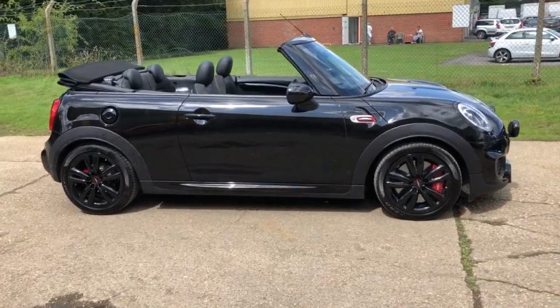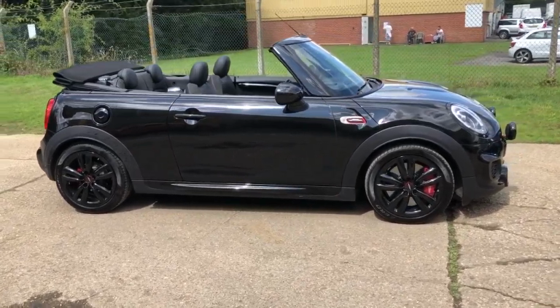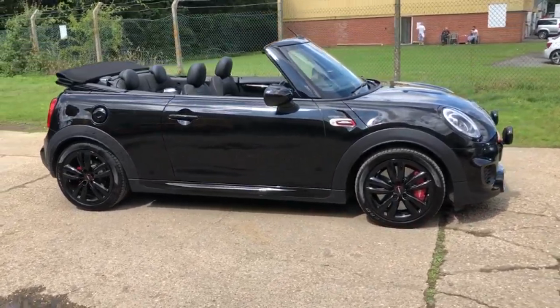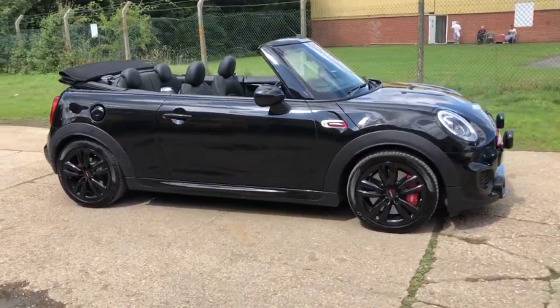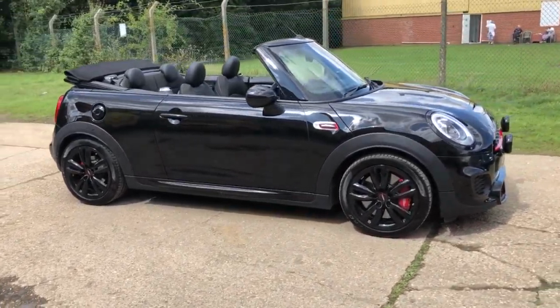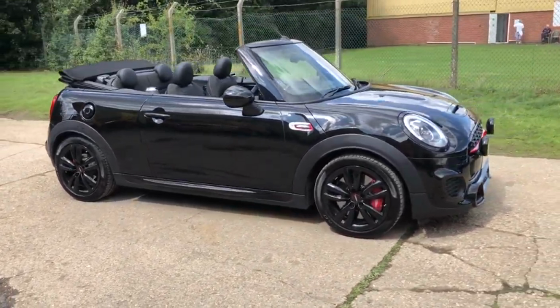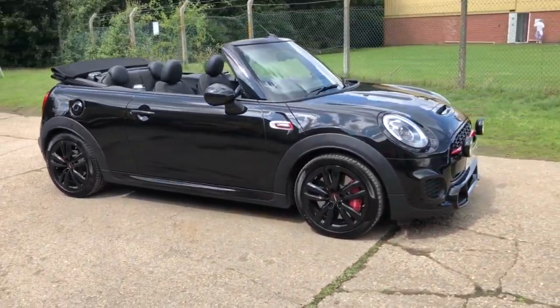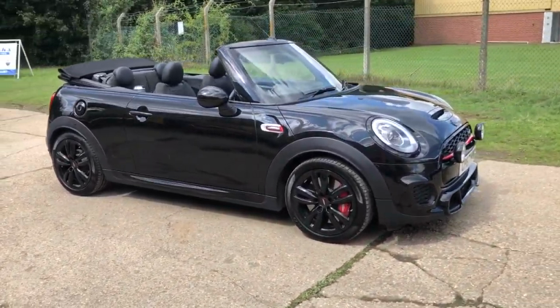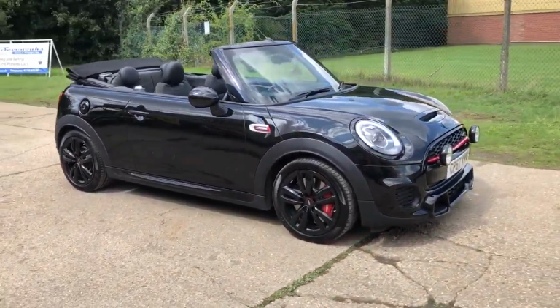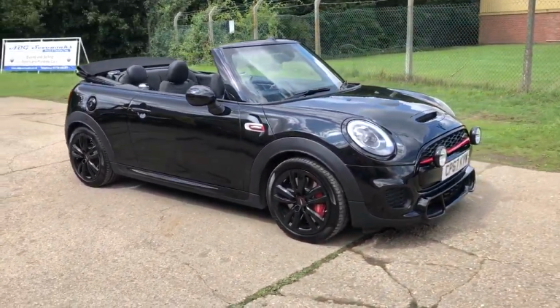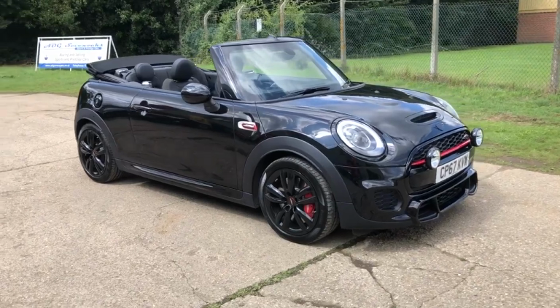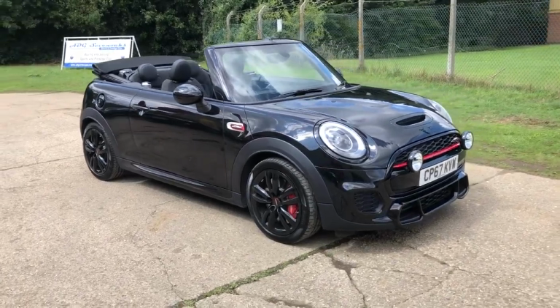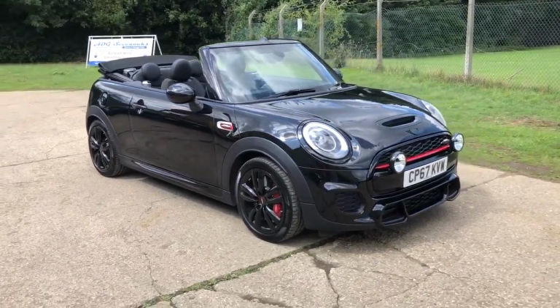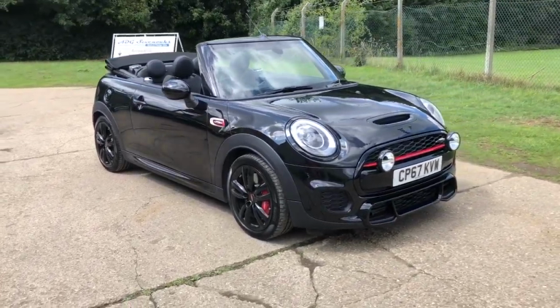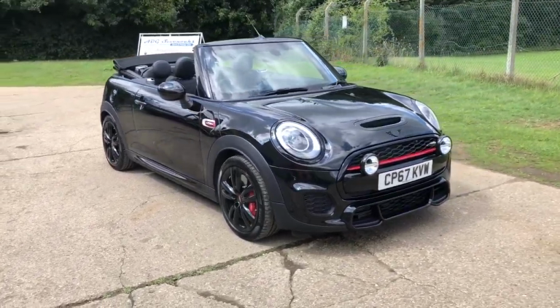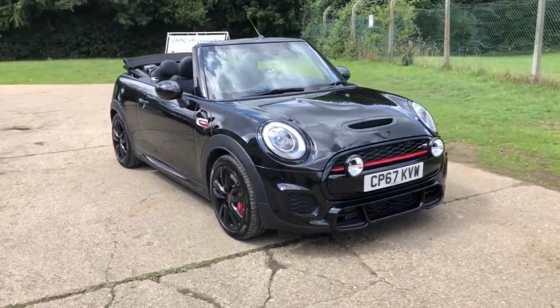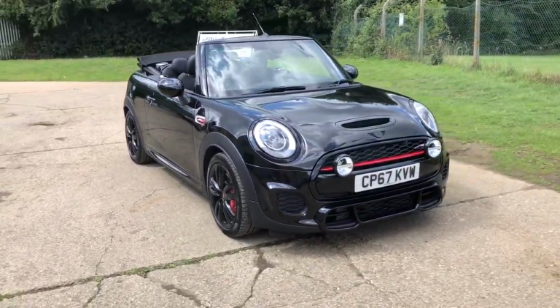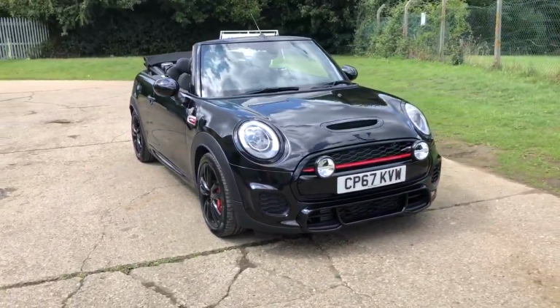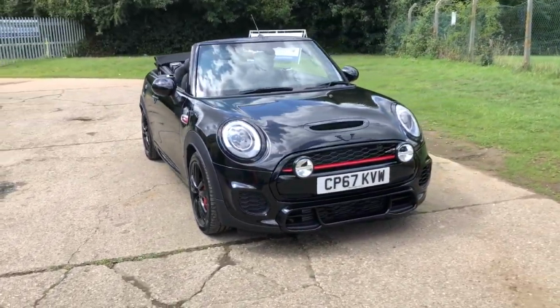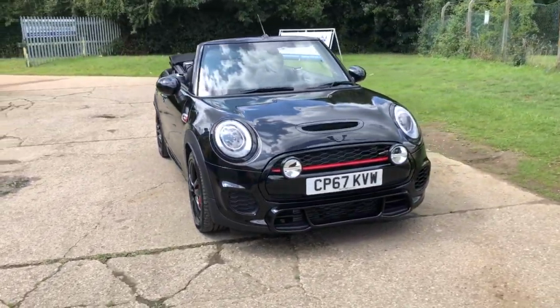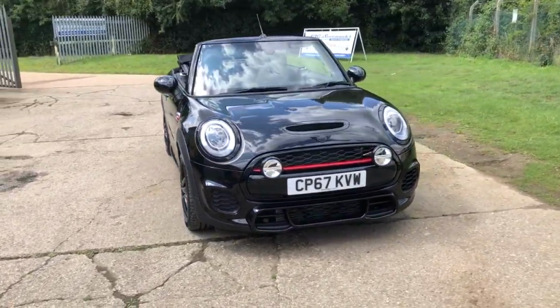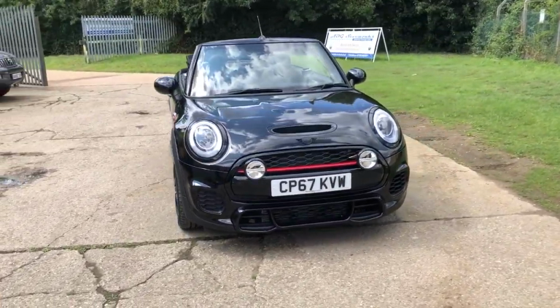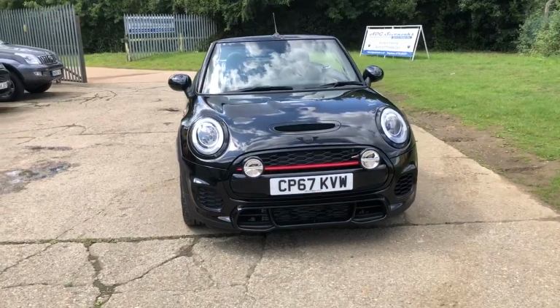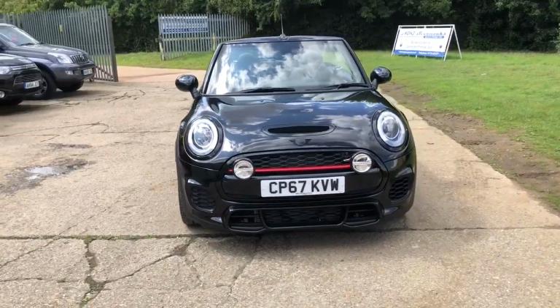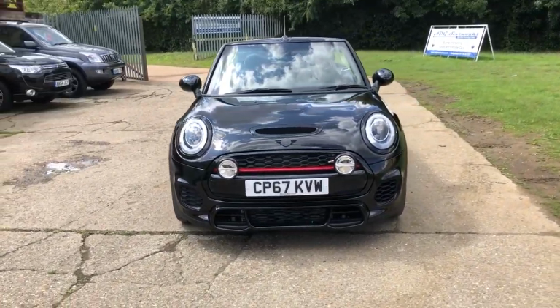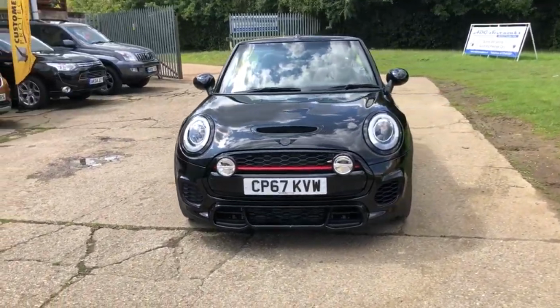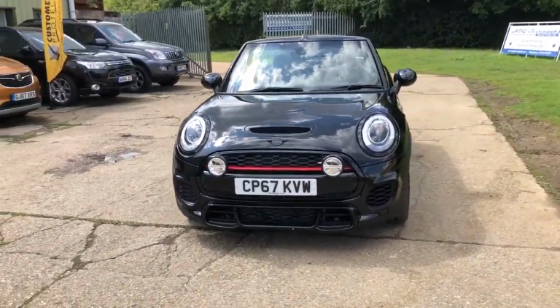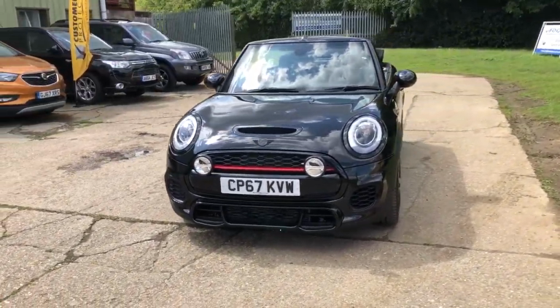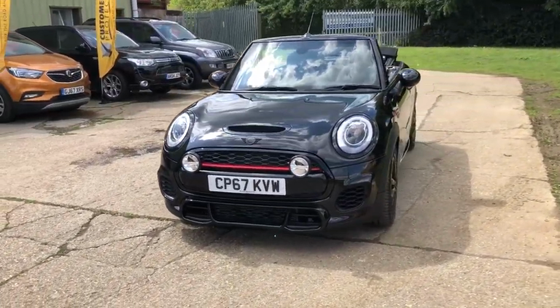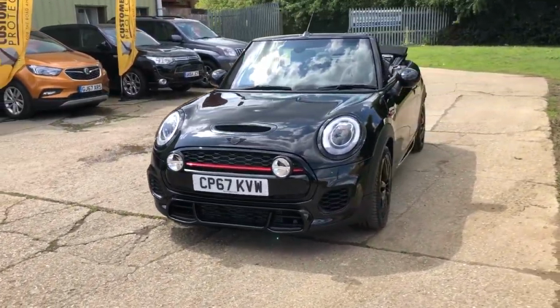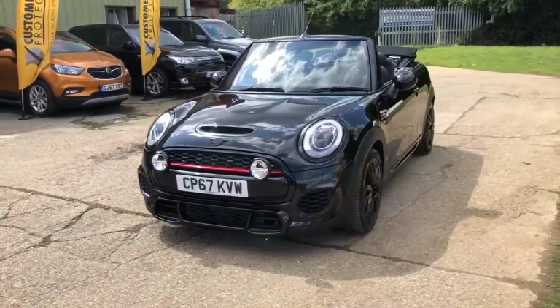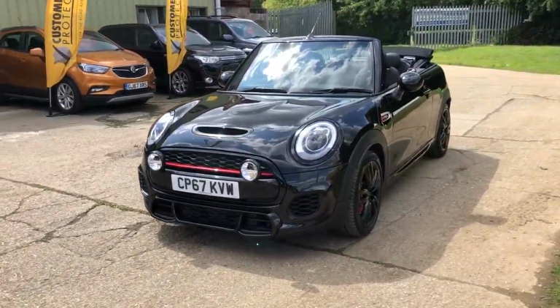Hello and welcome to ADG Sevenoaks, where we're very pleased to offer this Mini Cooper S John Cooper Works 2017, on a 67 plate, 7,000 miles, finished in metallic midnight black. It's a really huge specification car.